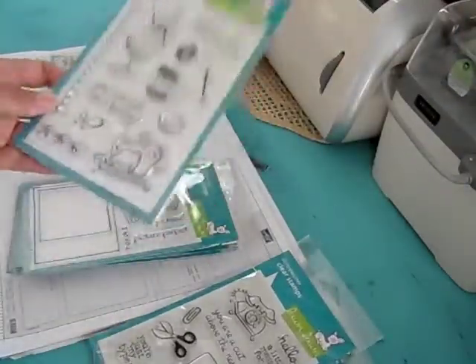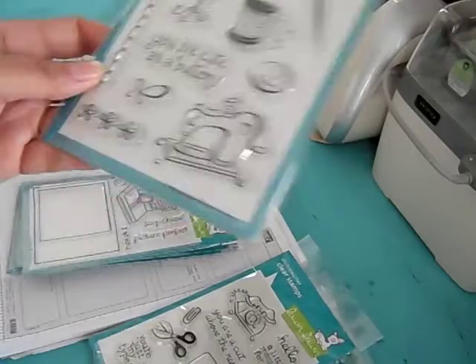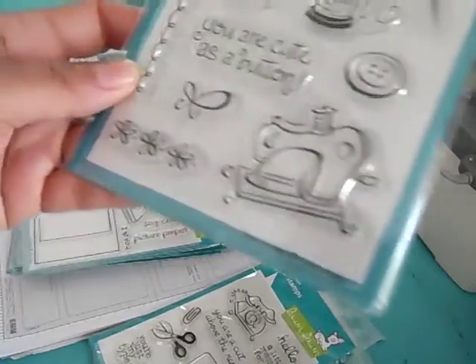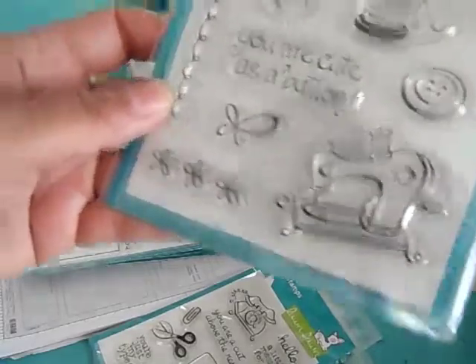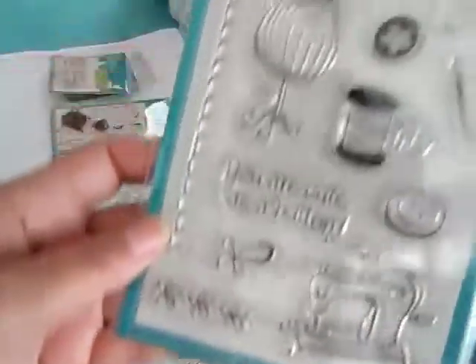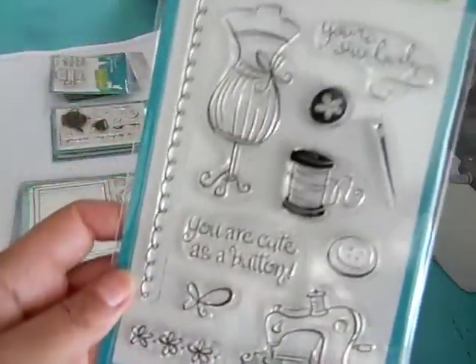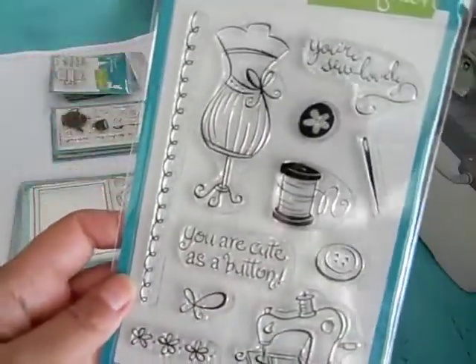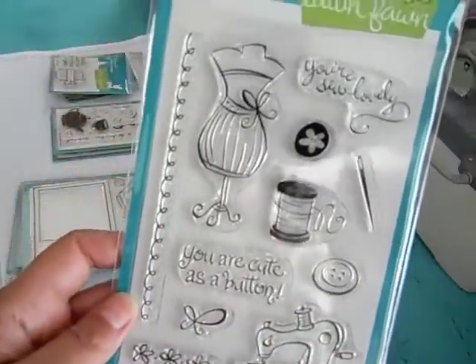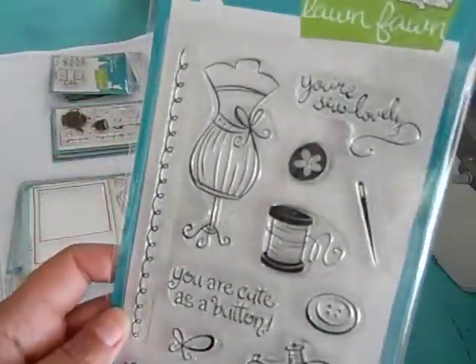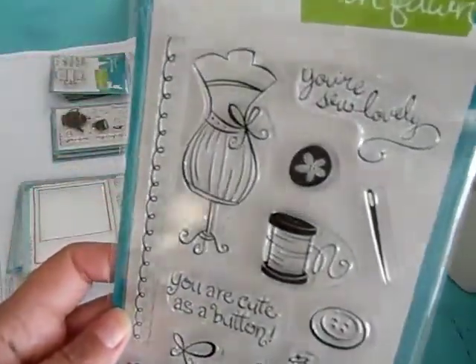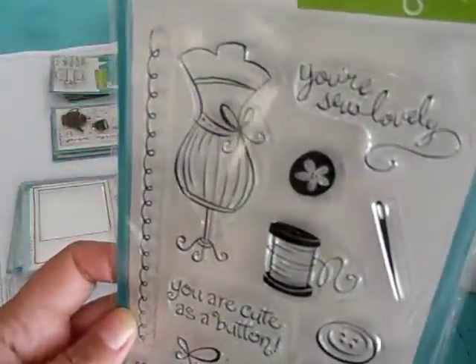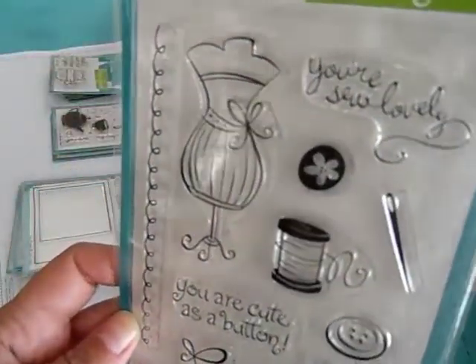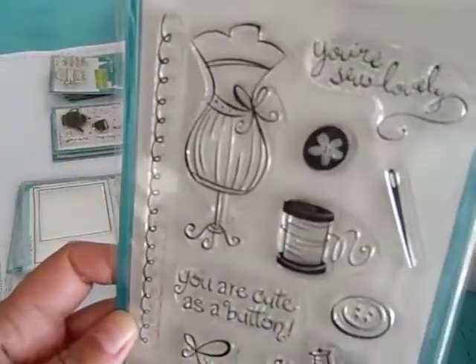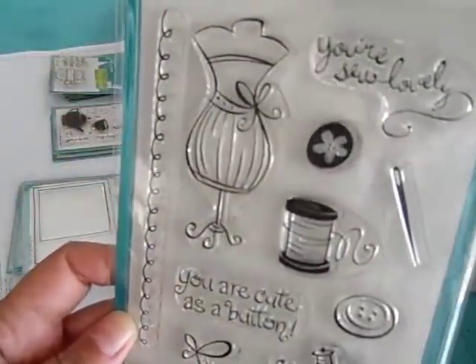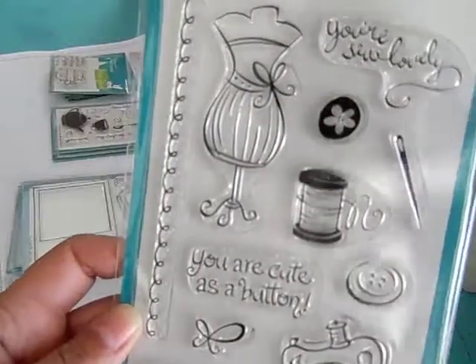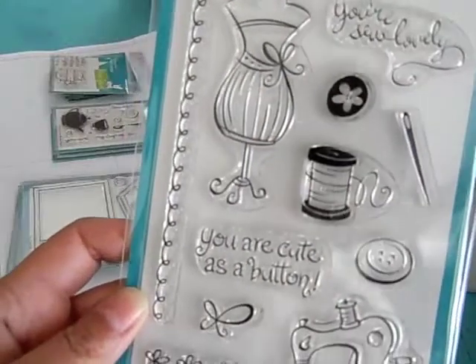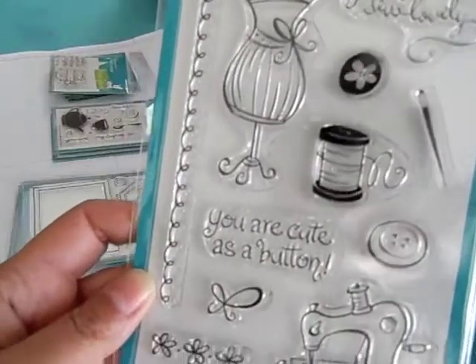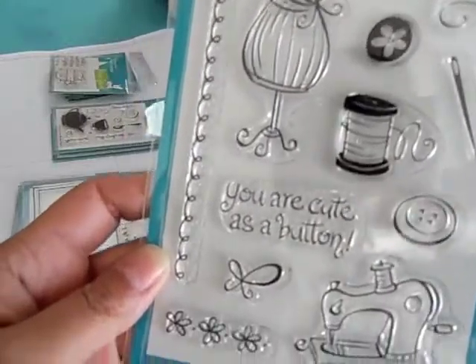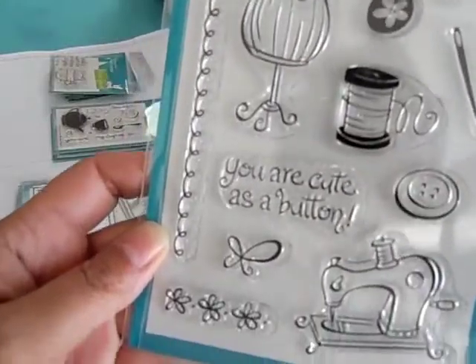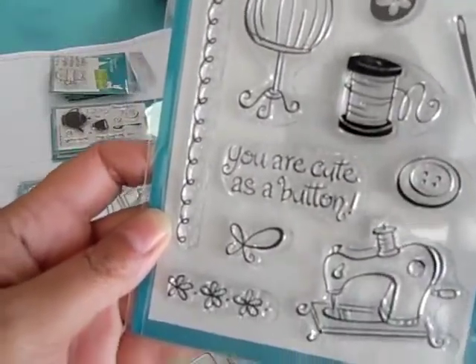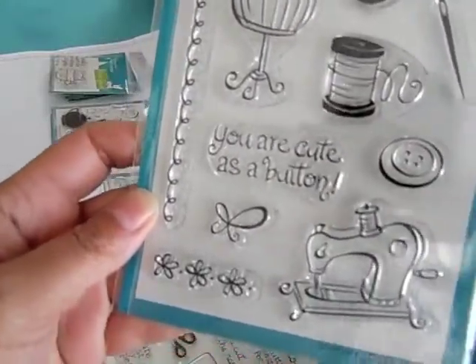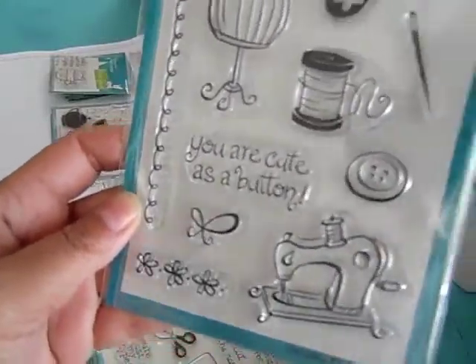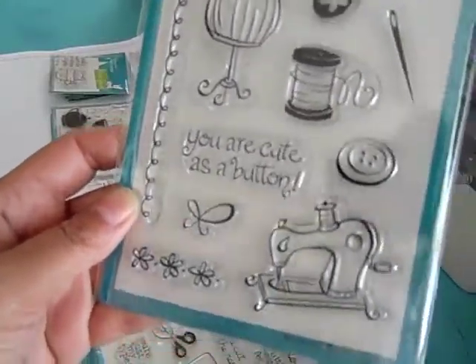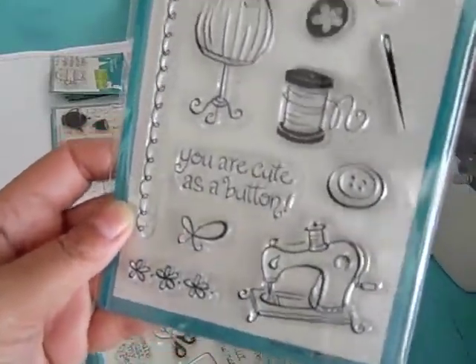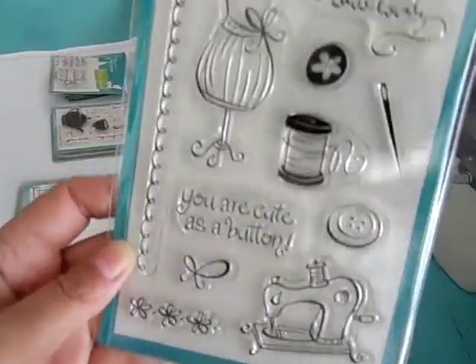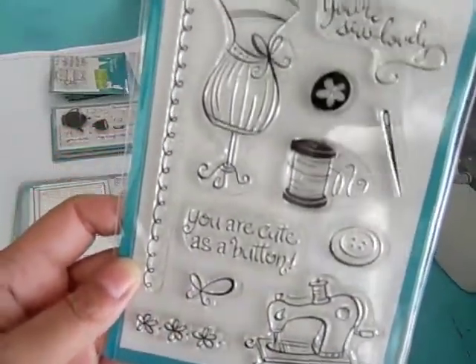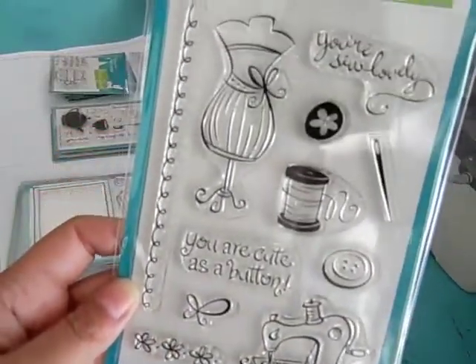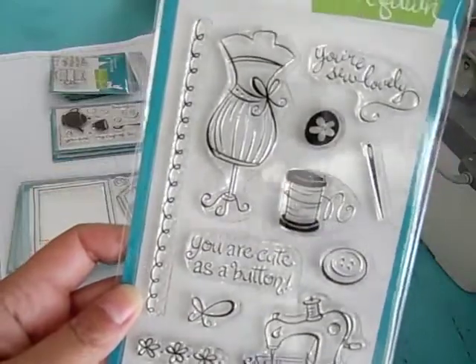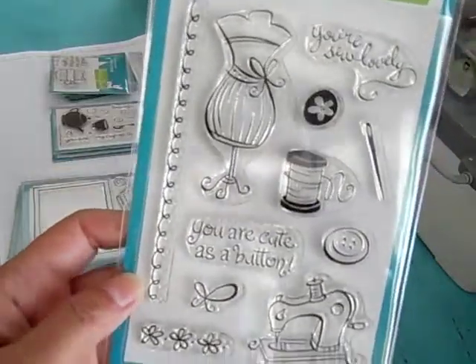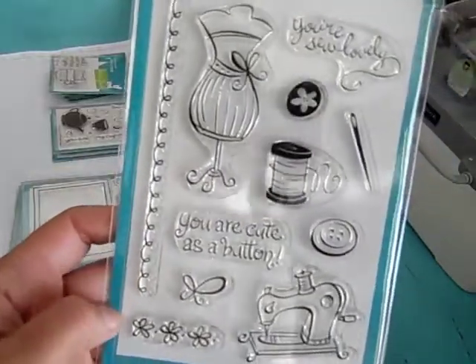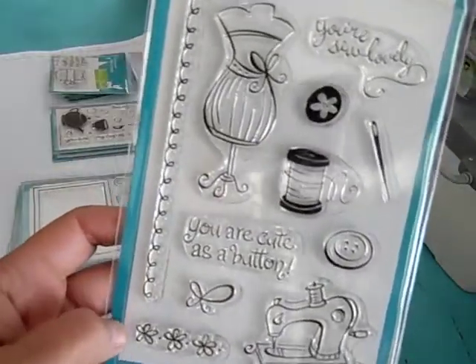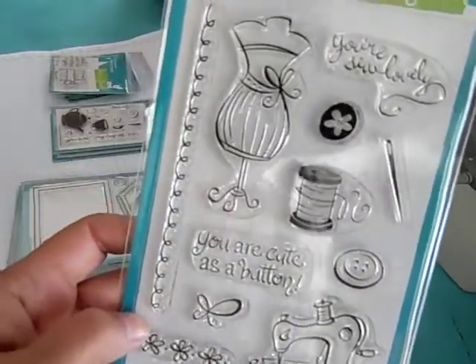This one is called Sew Lovely. It's got a dress form. 'You are cute as a button' on a sewing machine. Very, very cute.